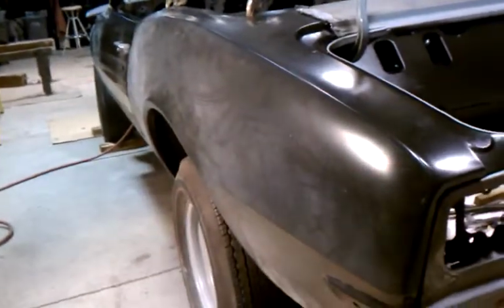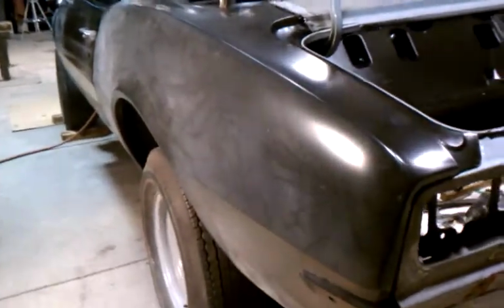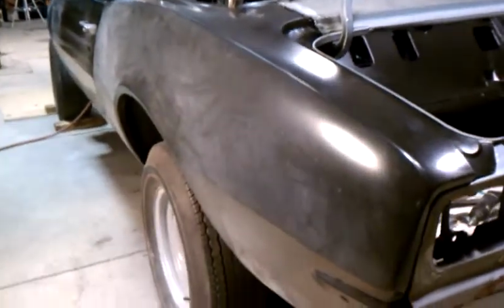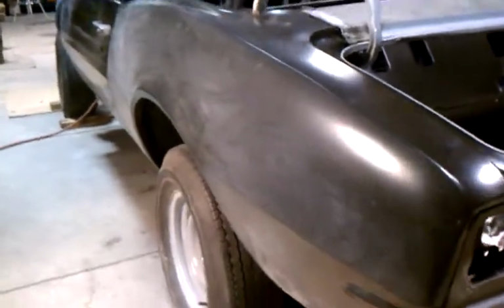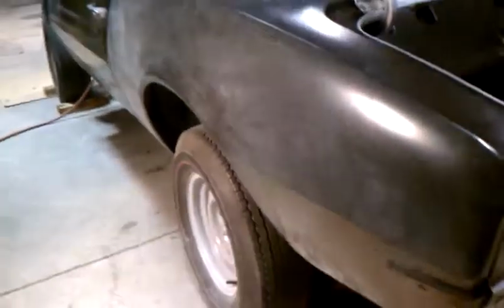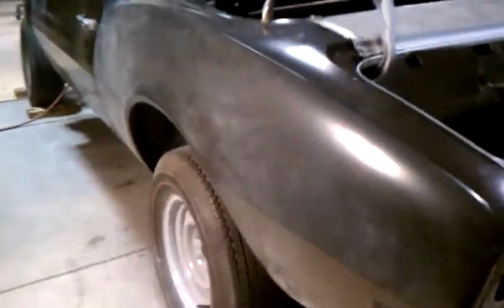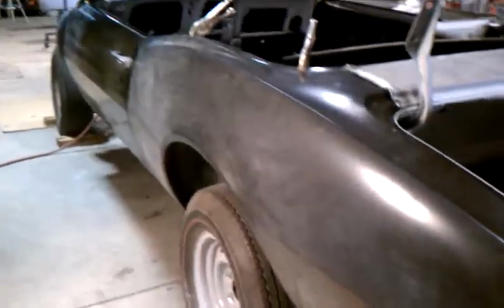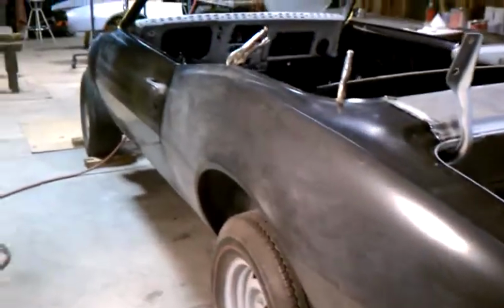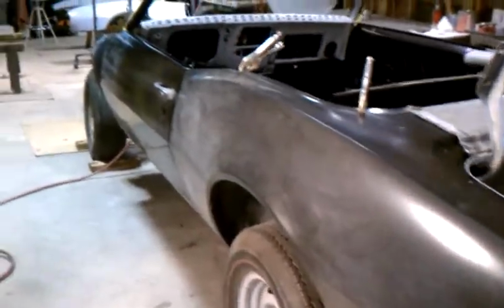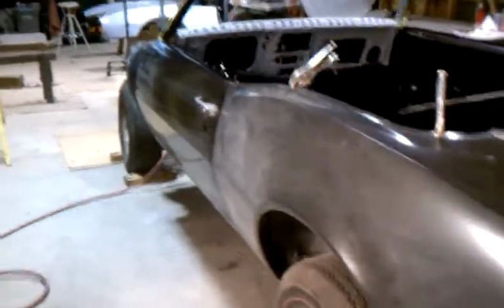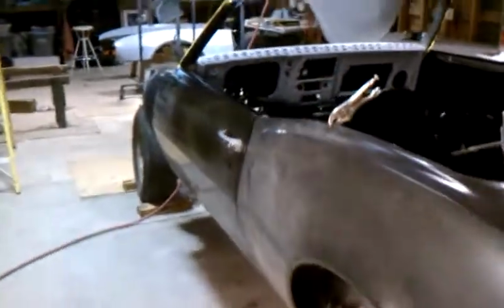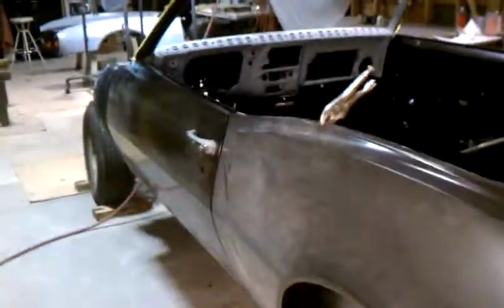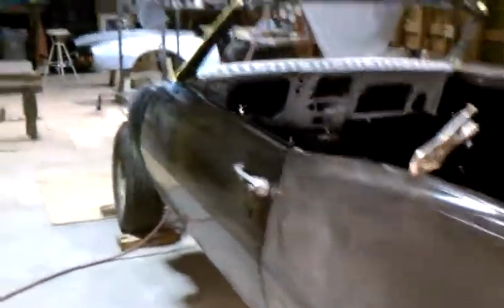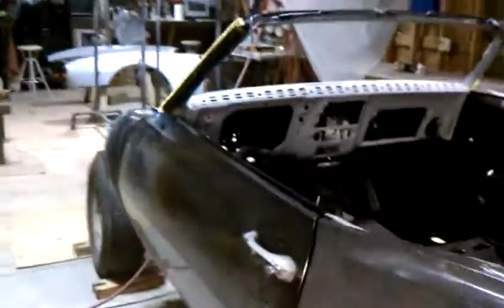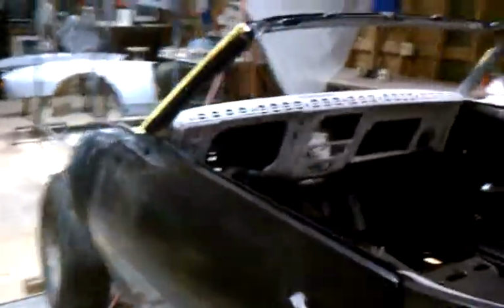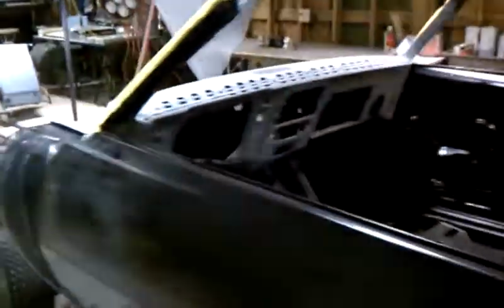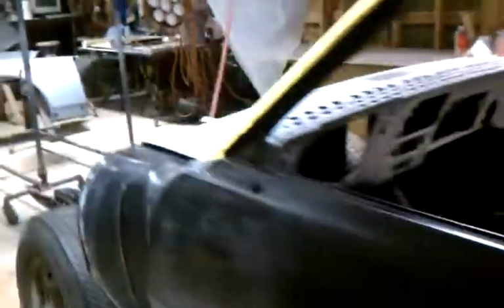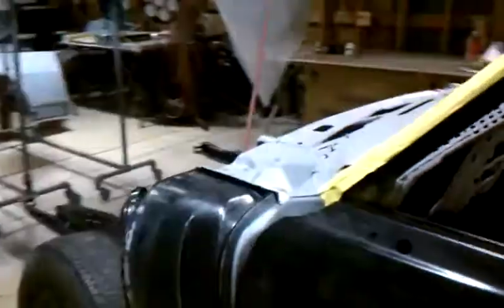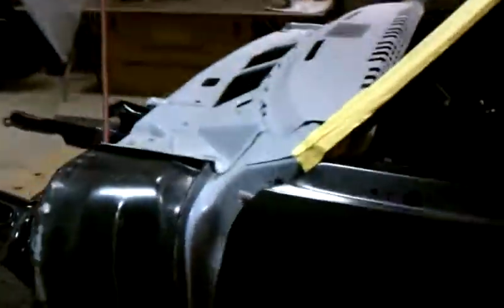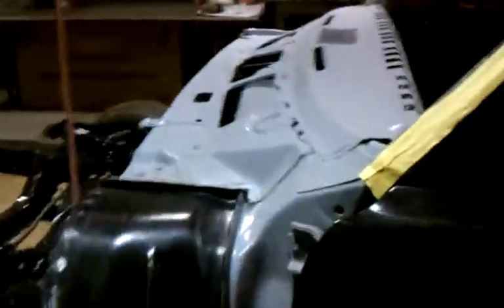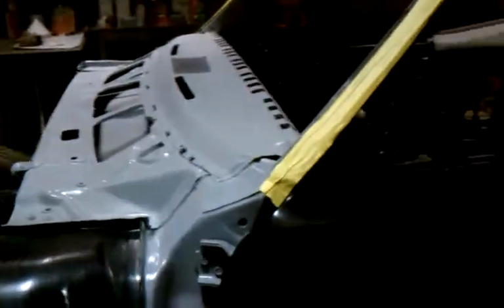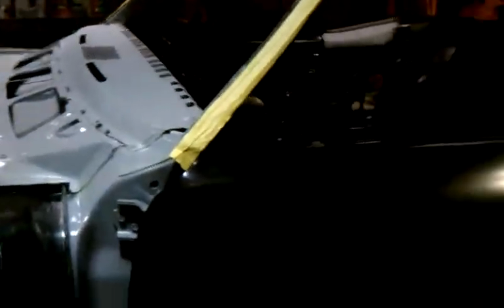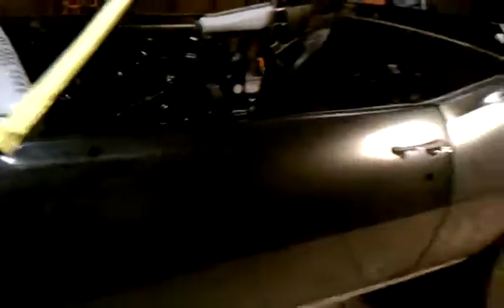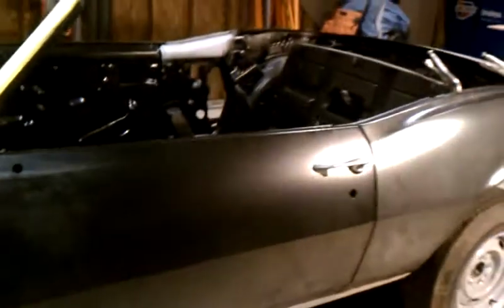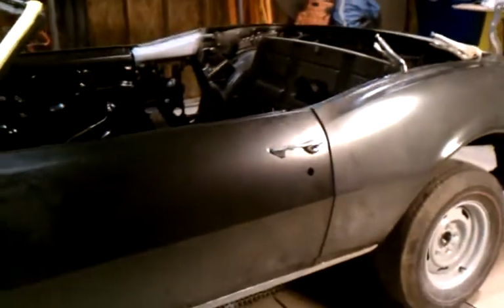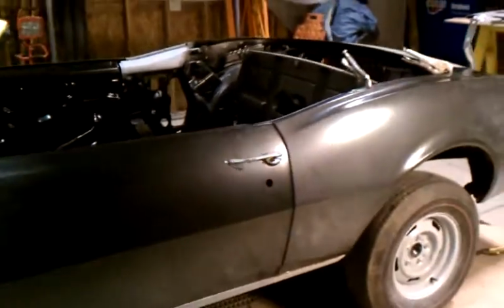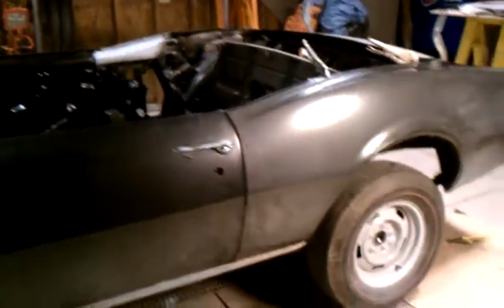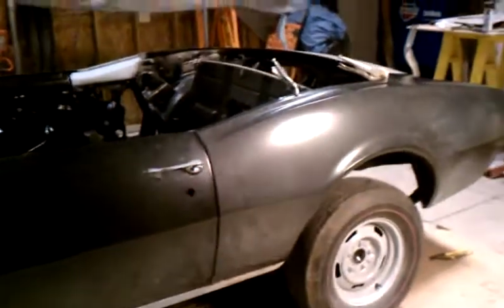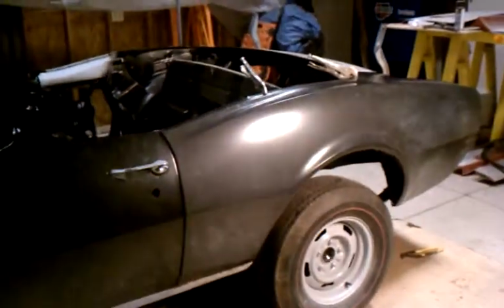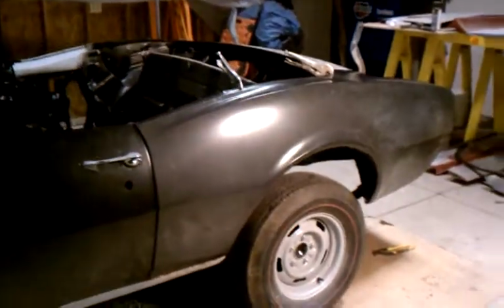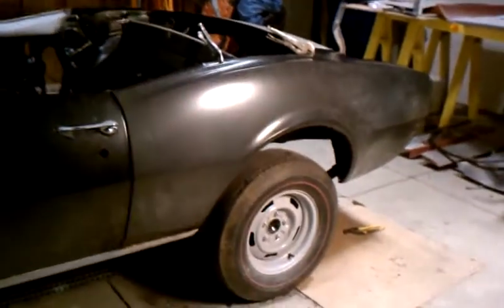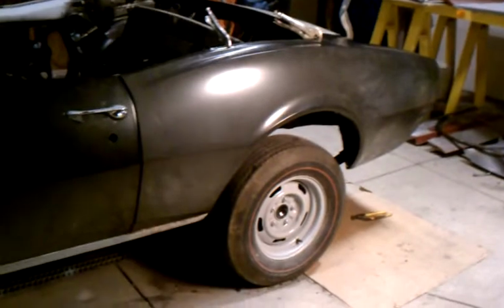The other side I started to cut off. So we're basically getting one step closer here to paint, sanding, and doing more body work.